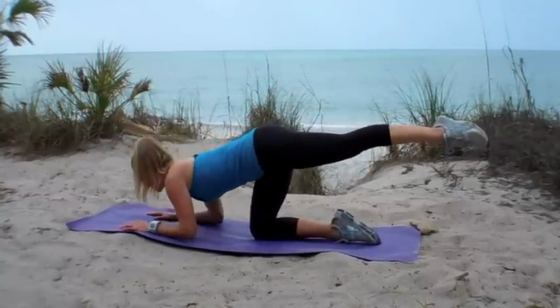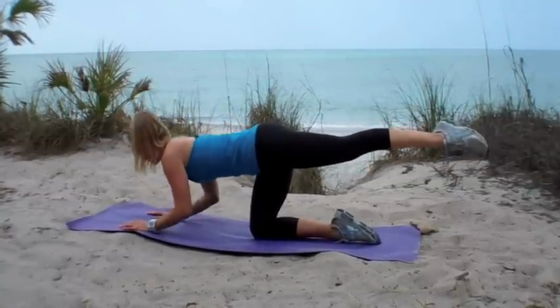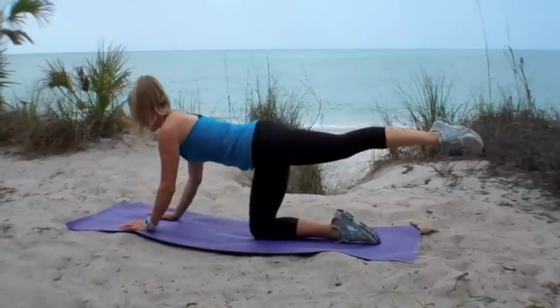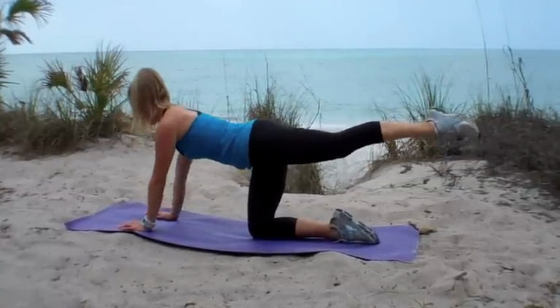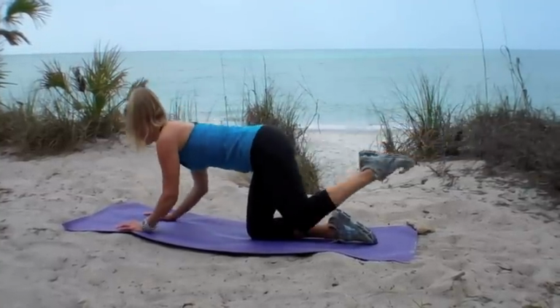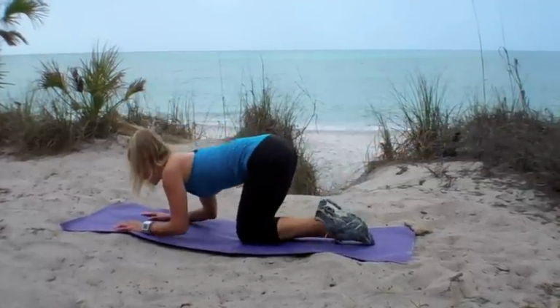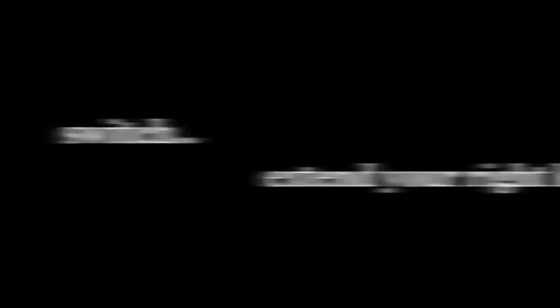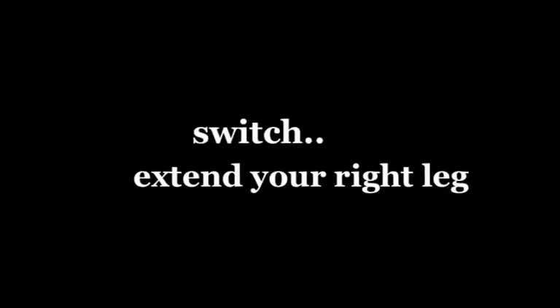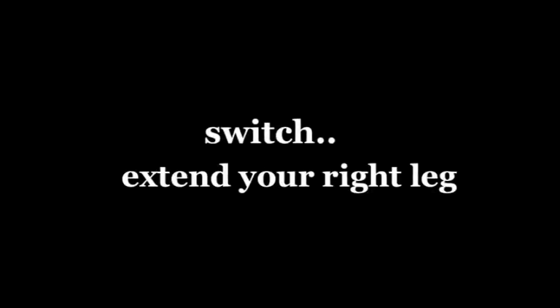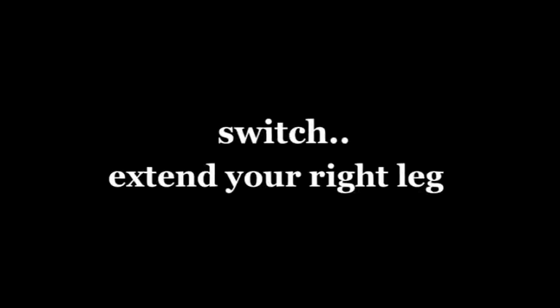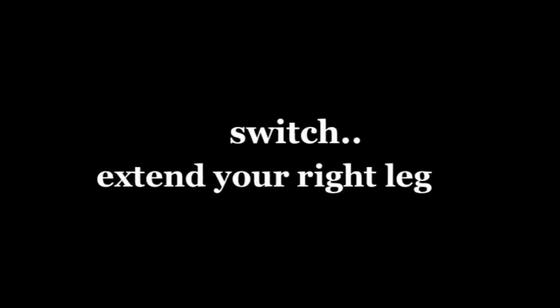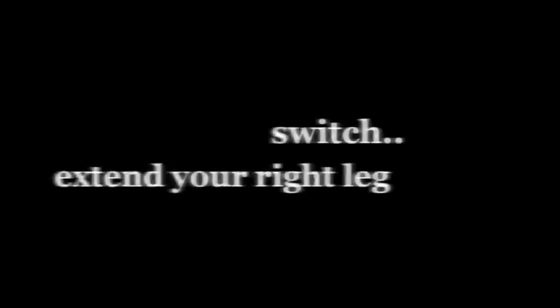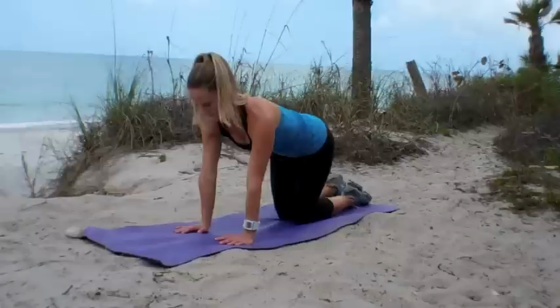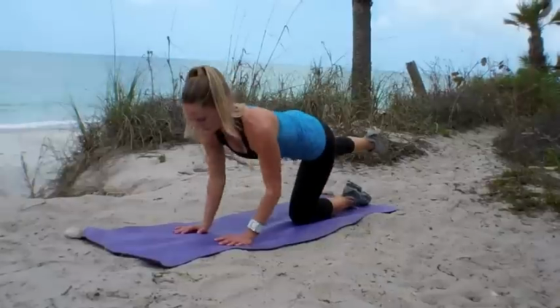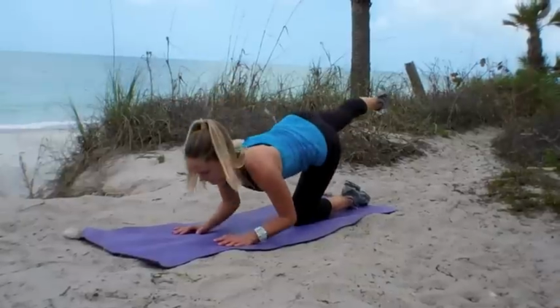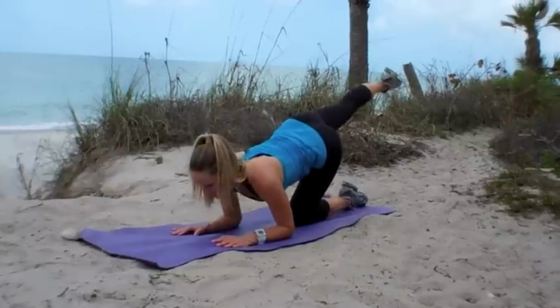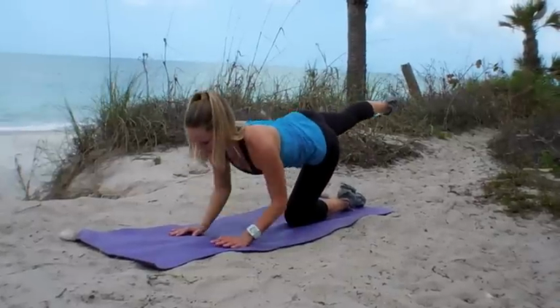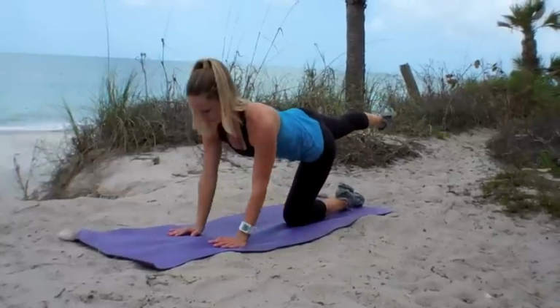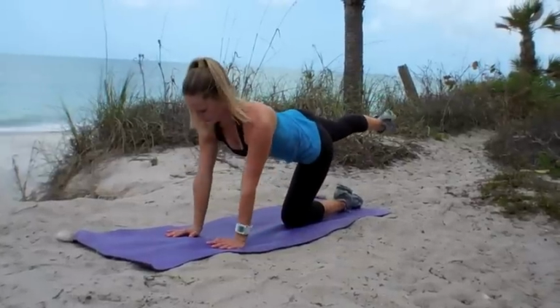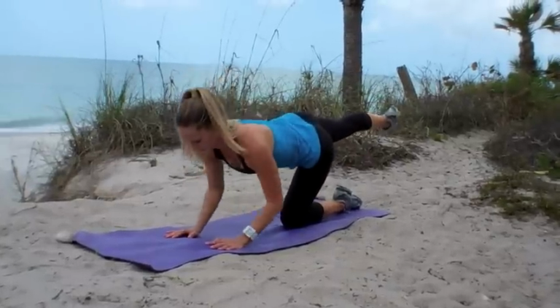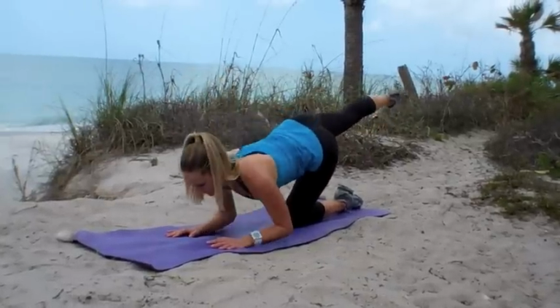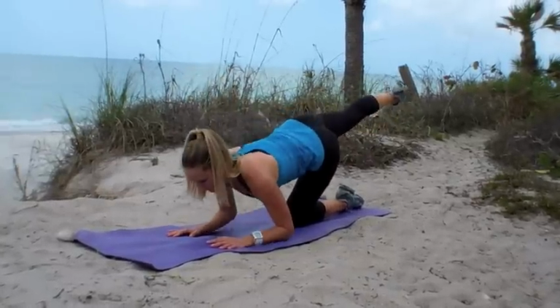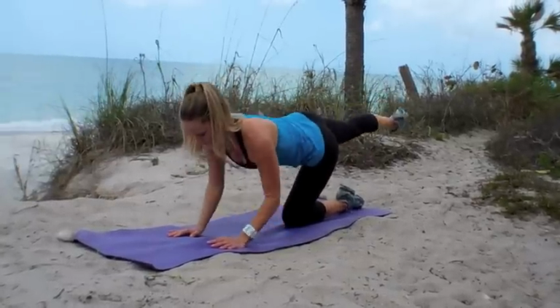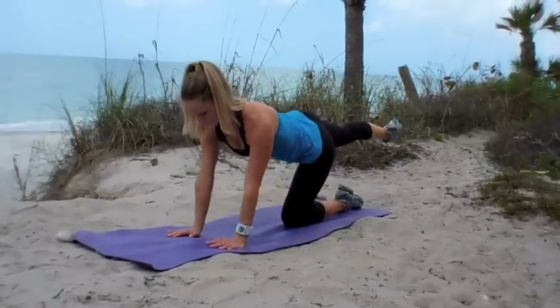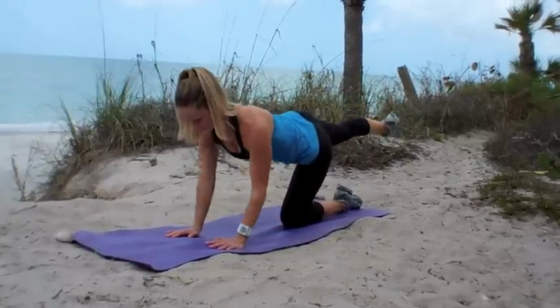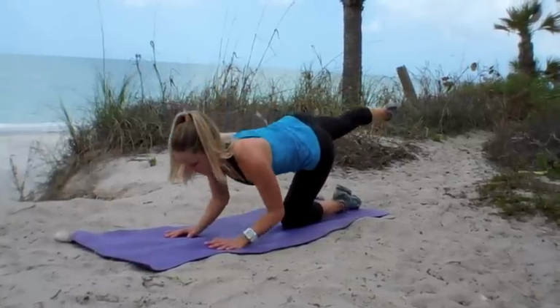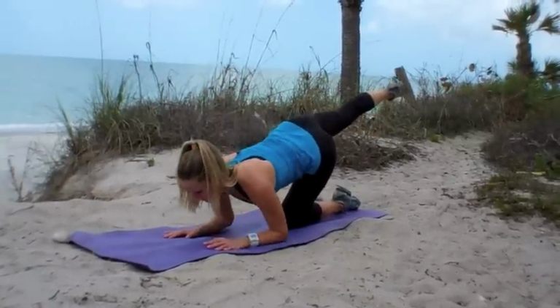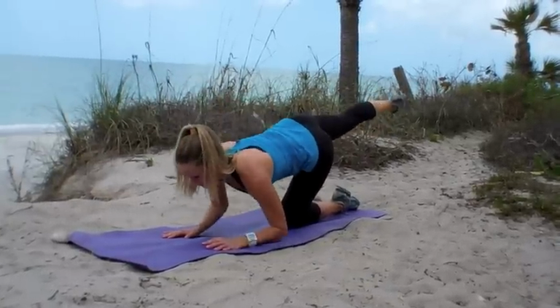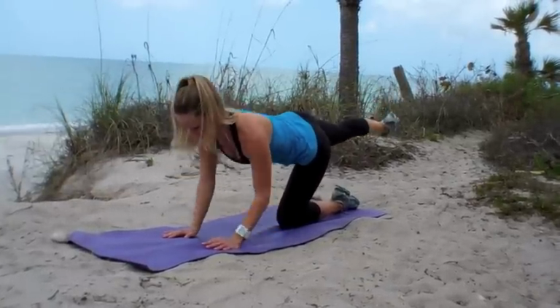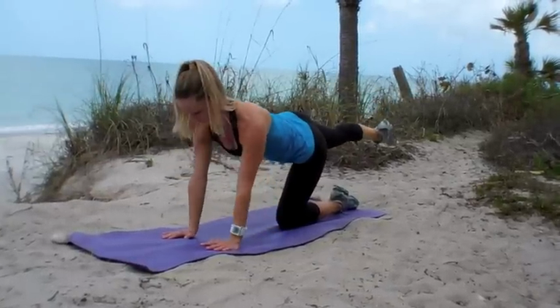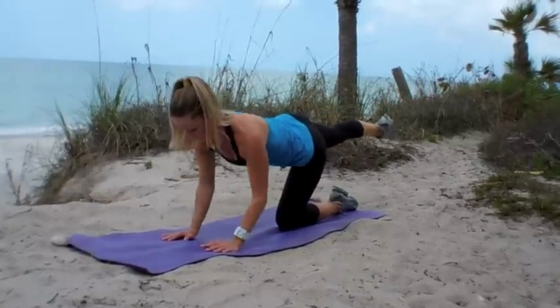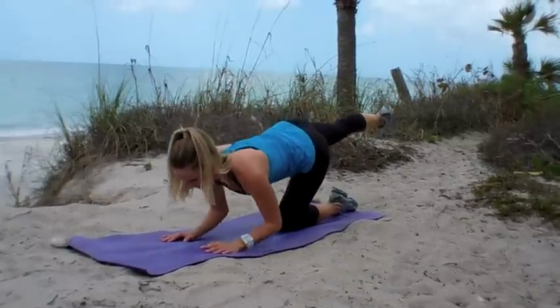Go ahead and switch out your legs, do the other side, keep the arms moving. Make sure your elbows tap the floor all the way at the bottom every single time.